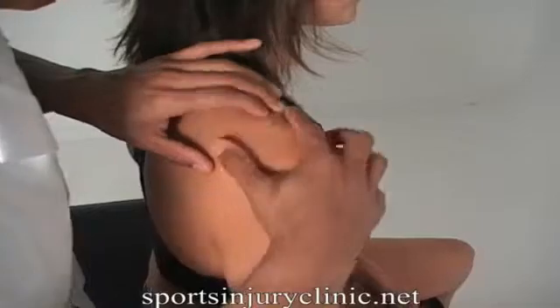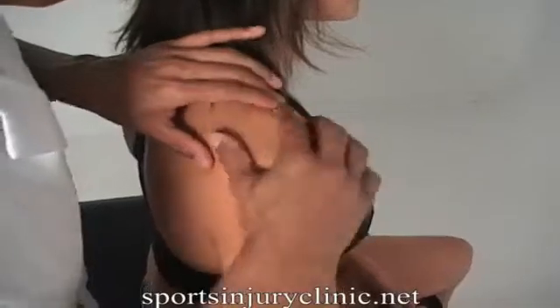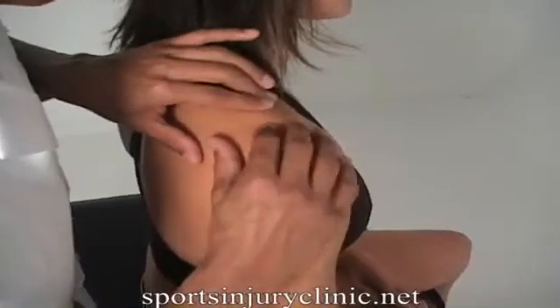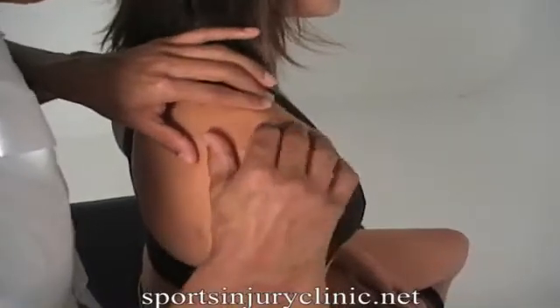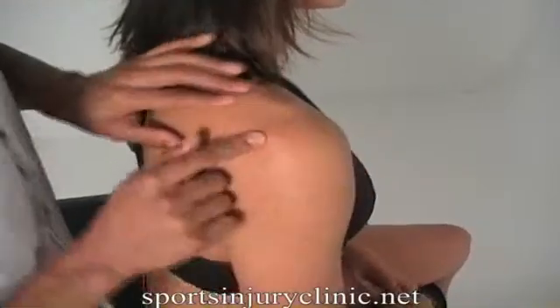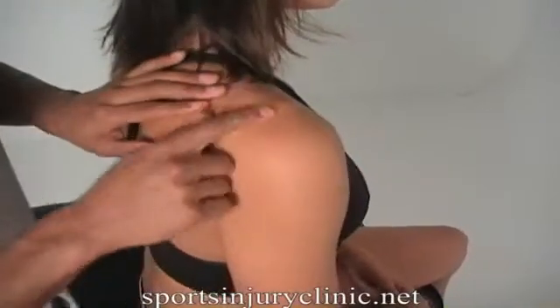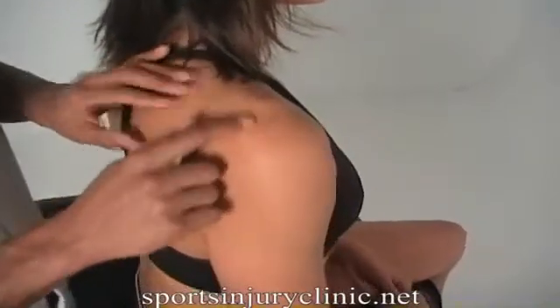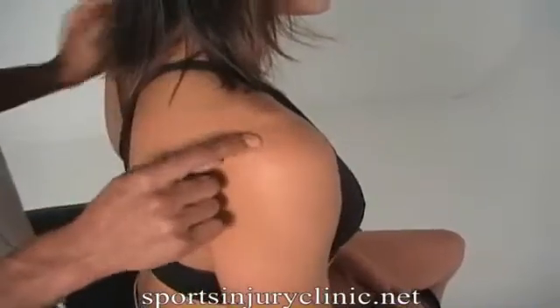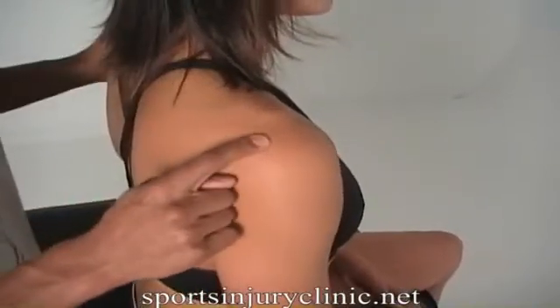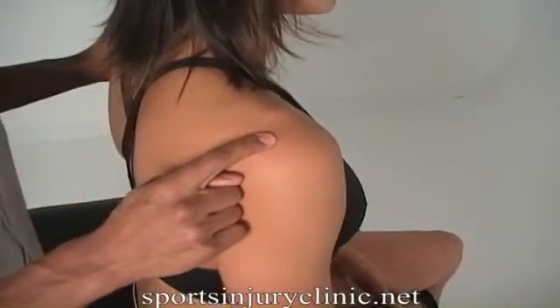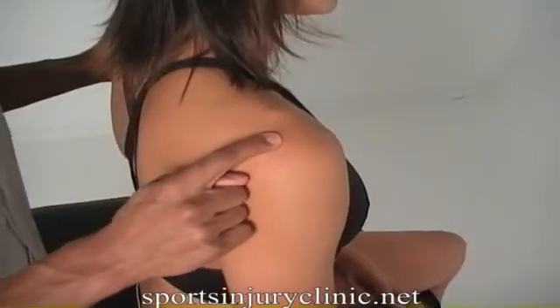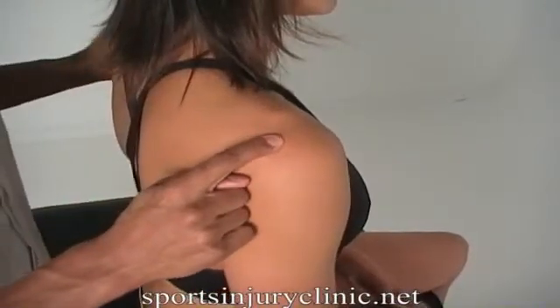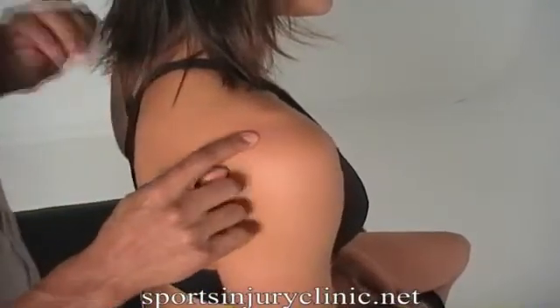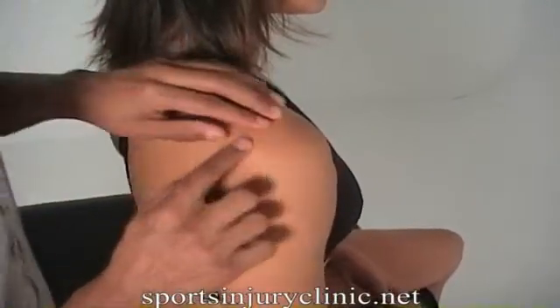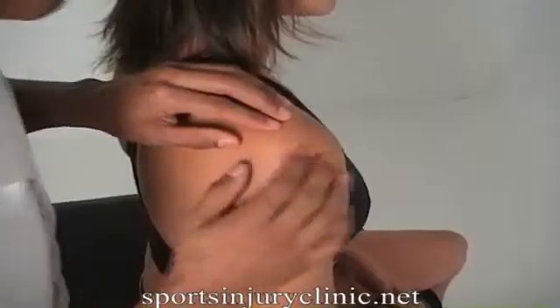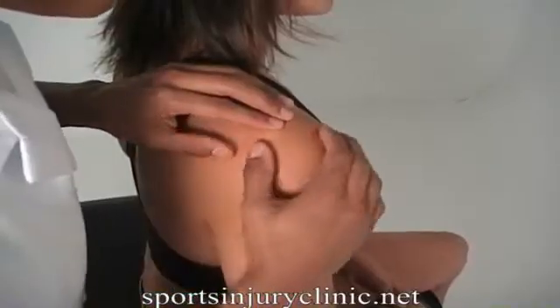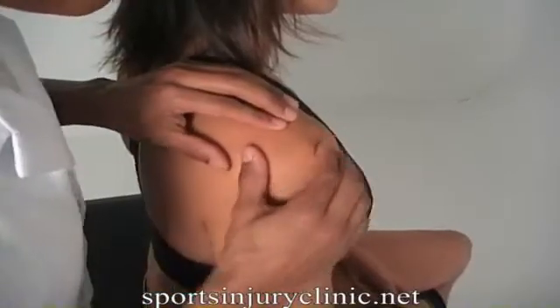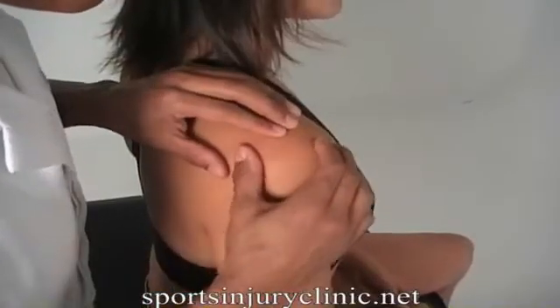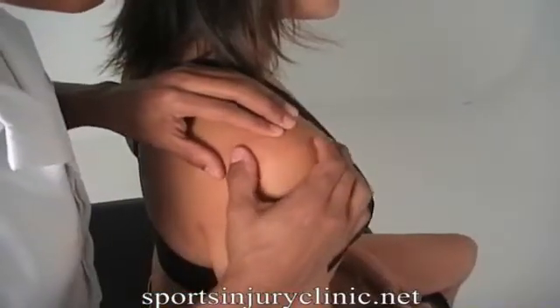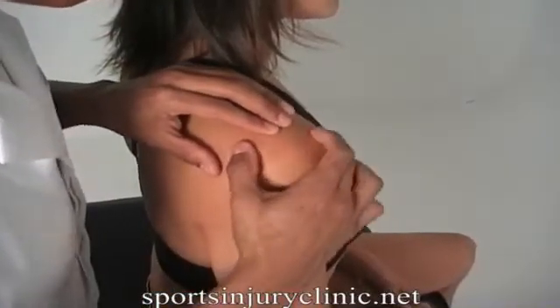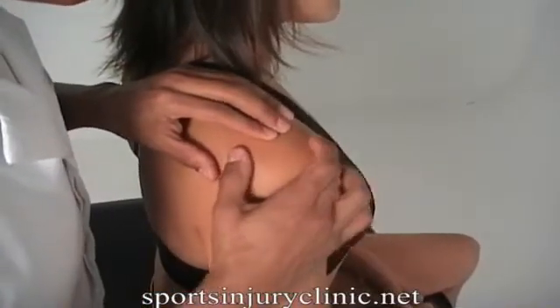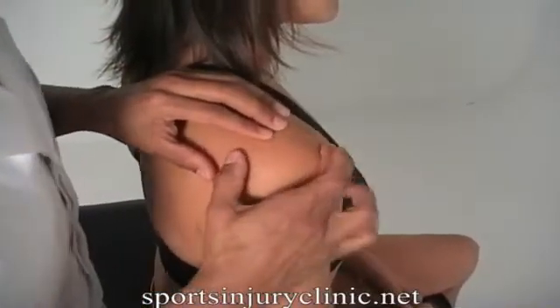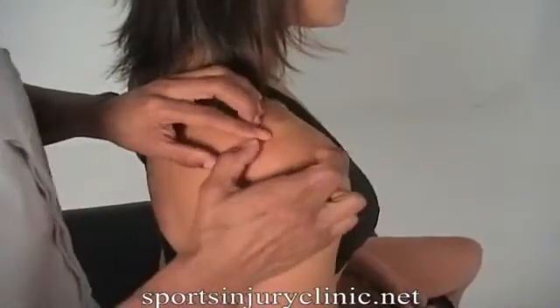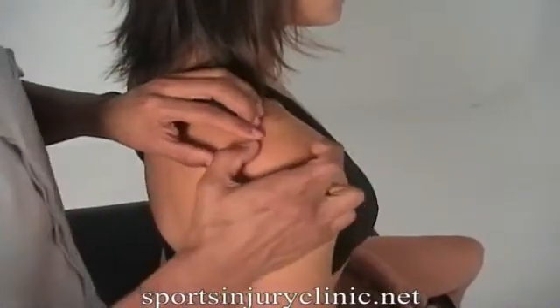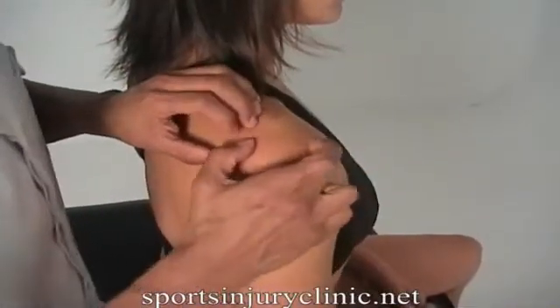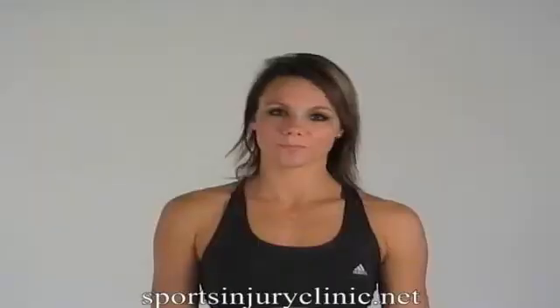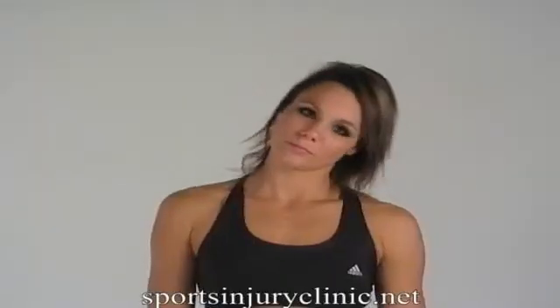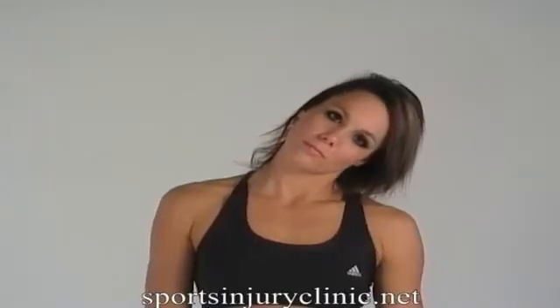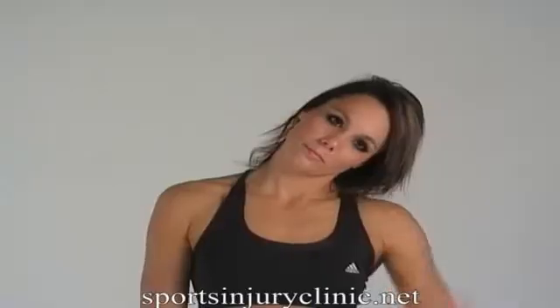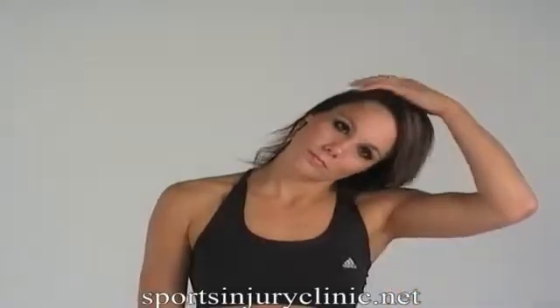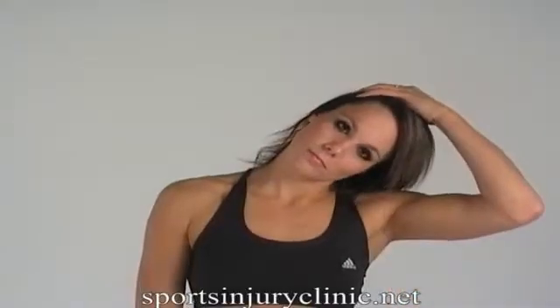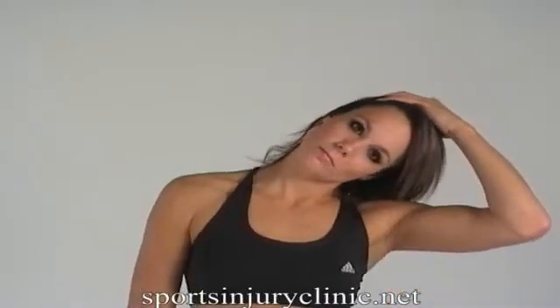The acromioclavicular joint, or AC joint as it's known, is where the clavicle or collarbone meets the acromion process of the scapula or shoulder blade. It's easily felt as the bony bit at the top of the shoulder.